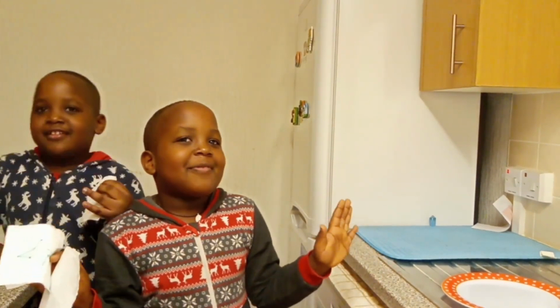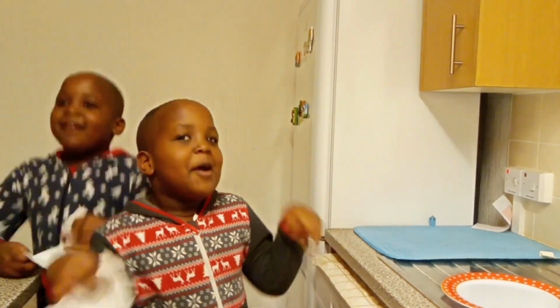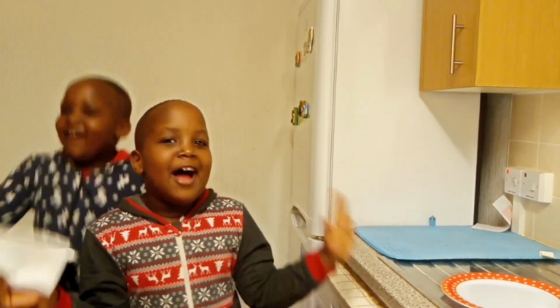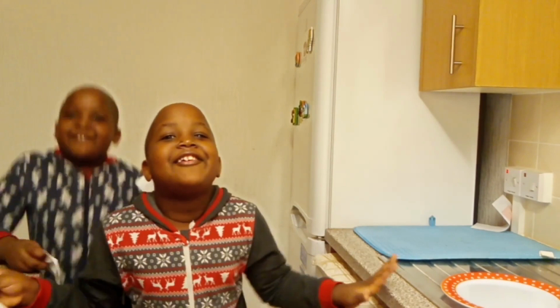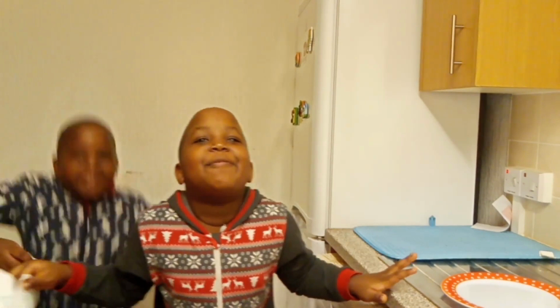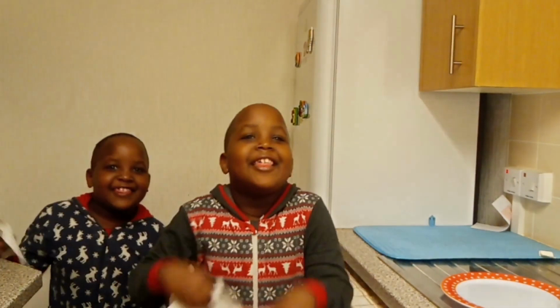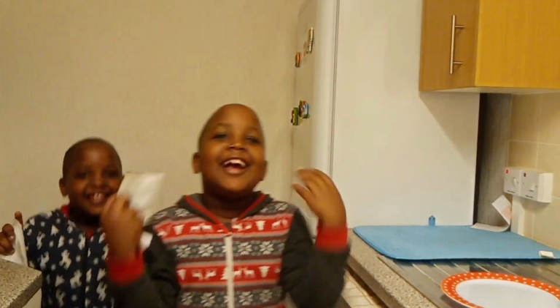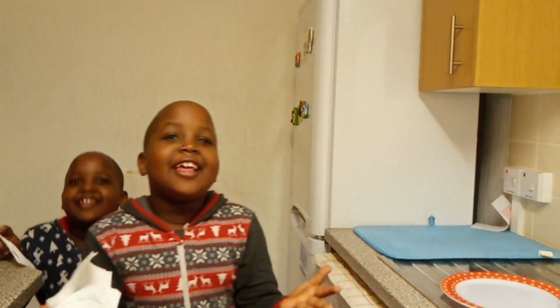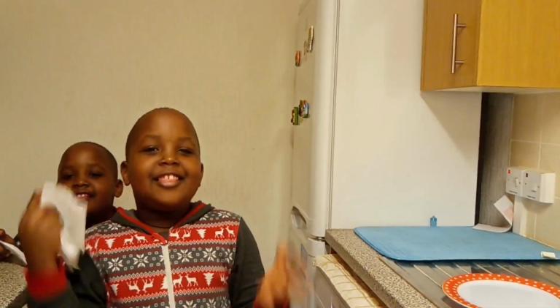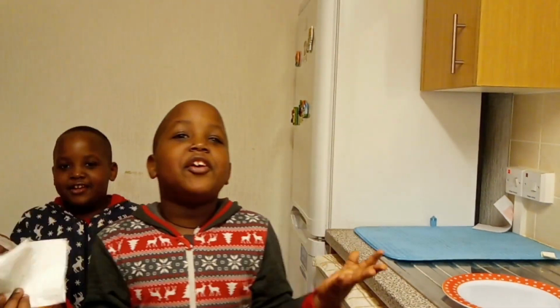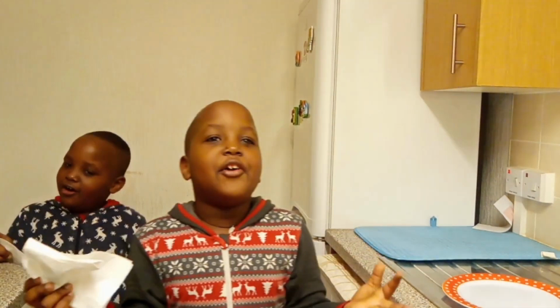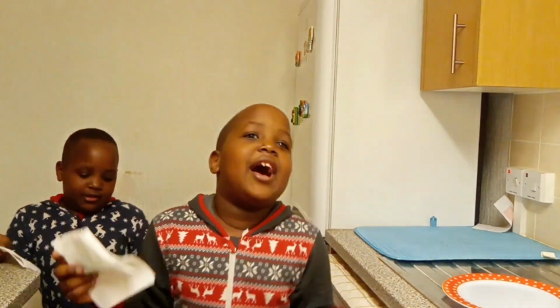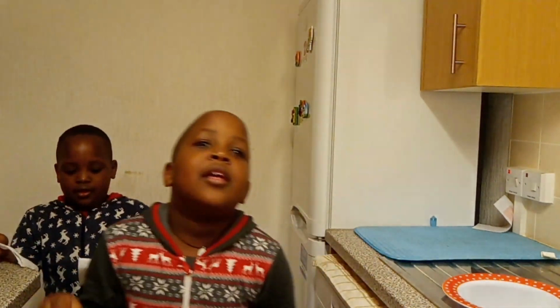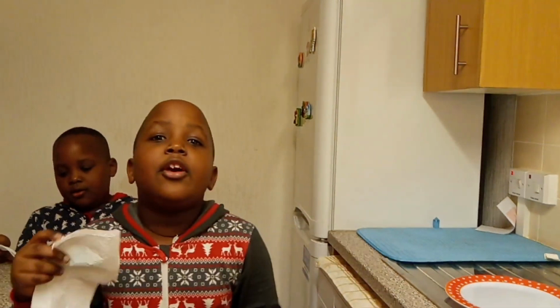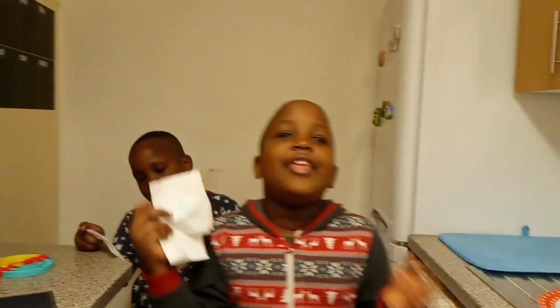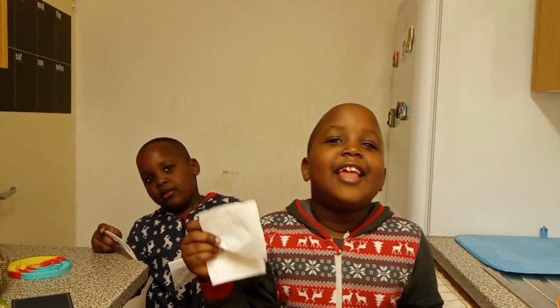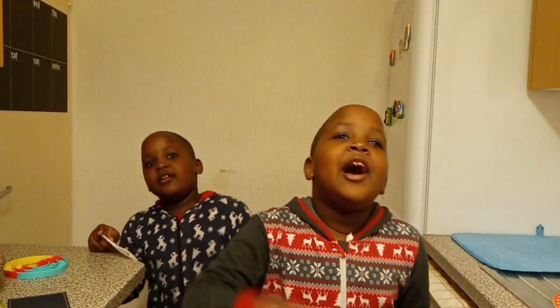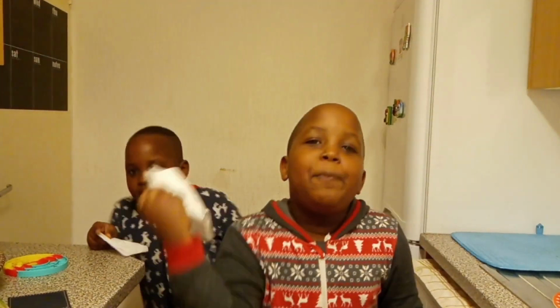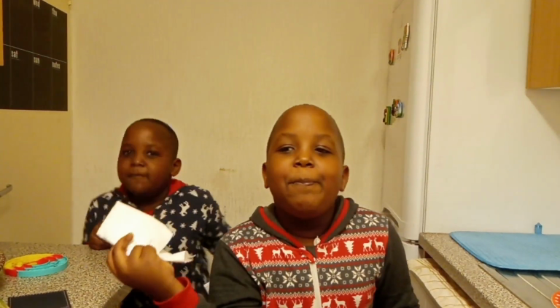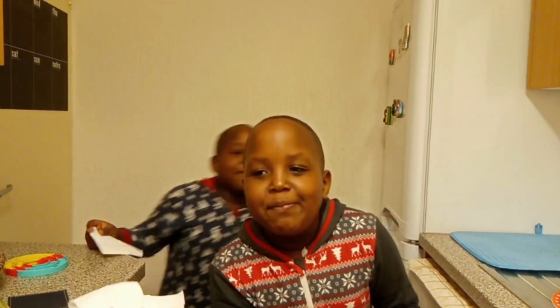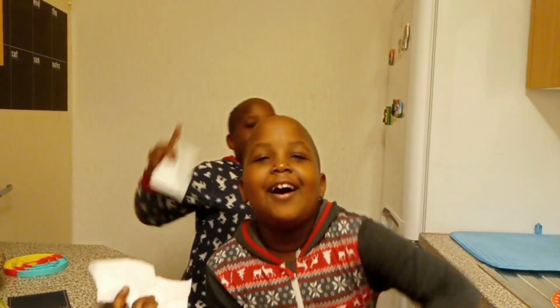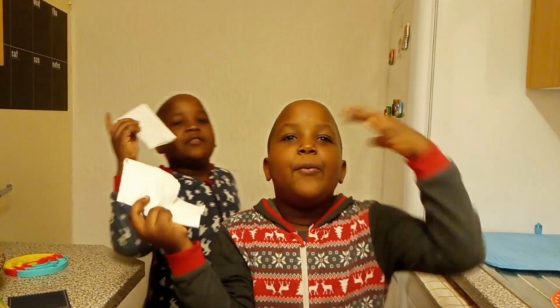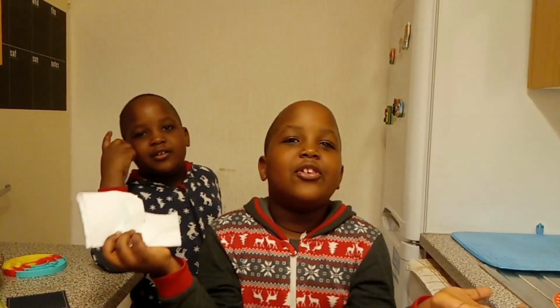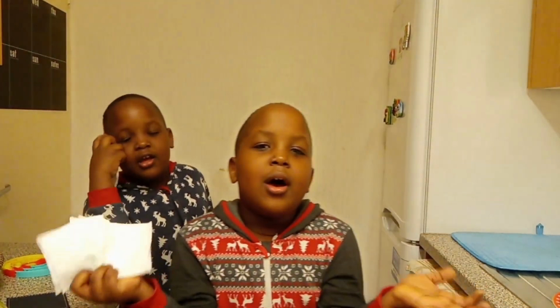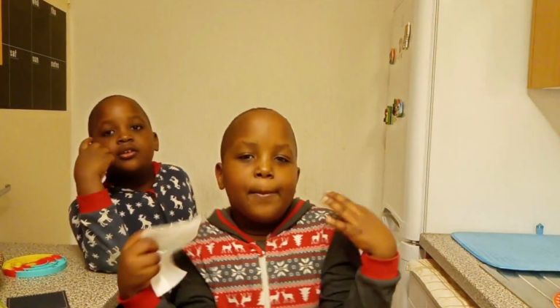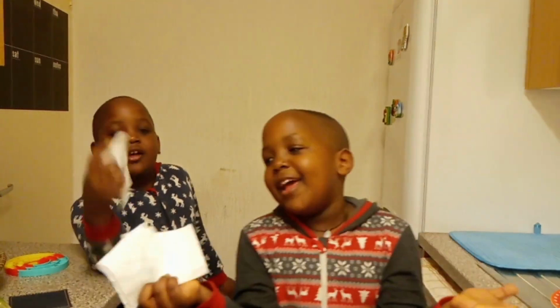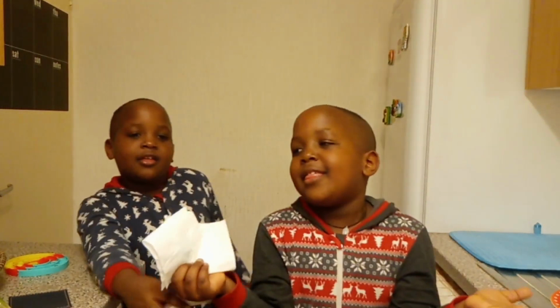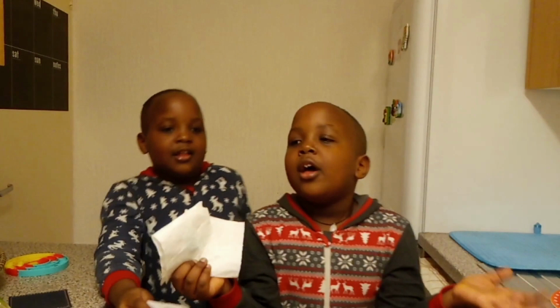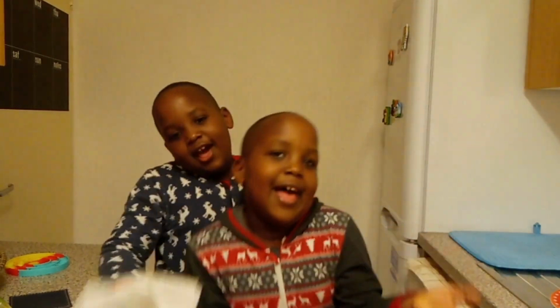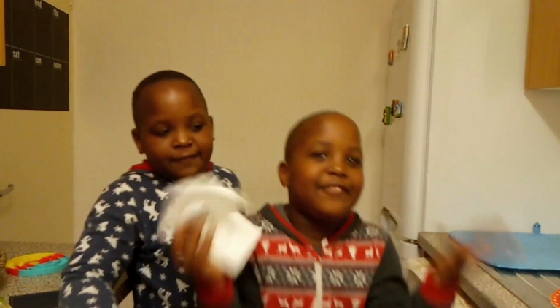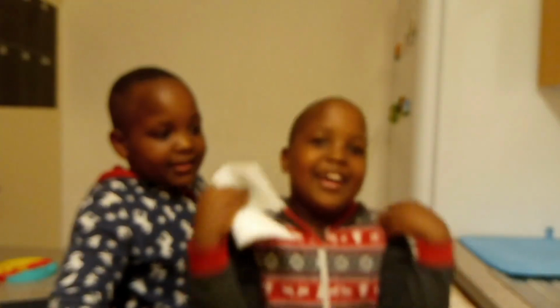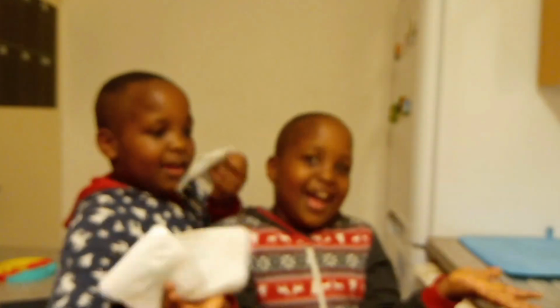Merry Christmas, guys! Did you know — do you think that paper and water mix? Let's find out.